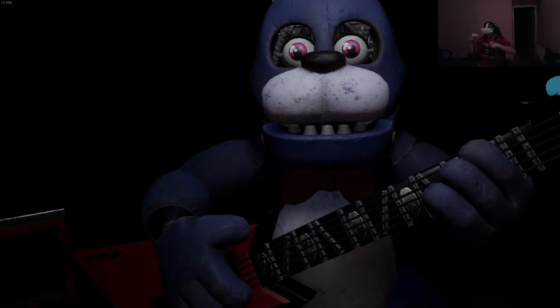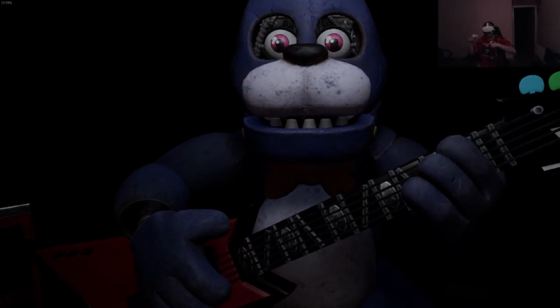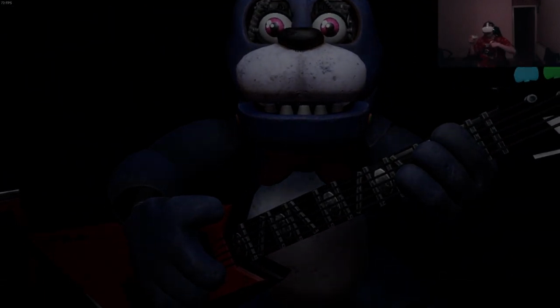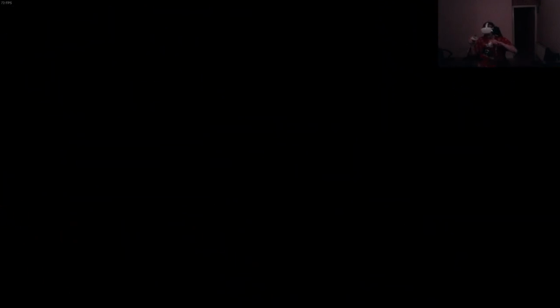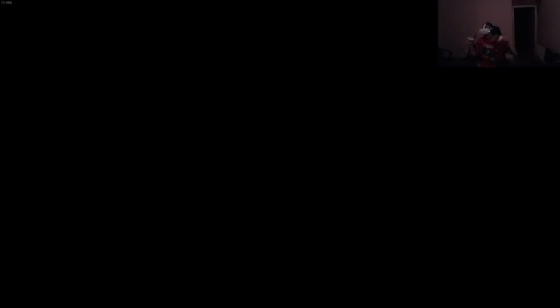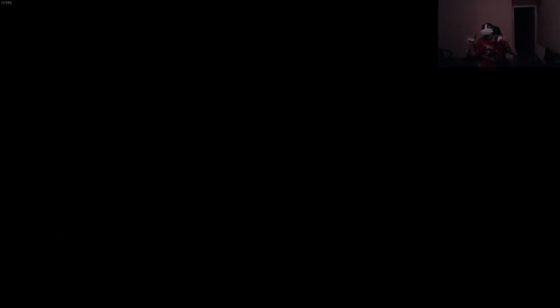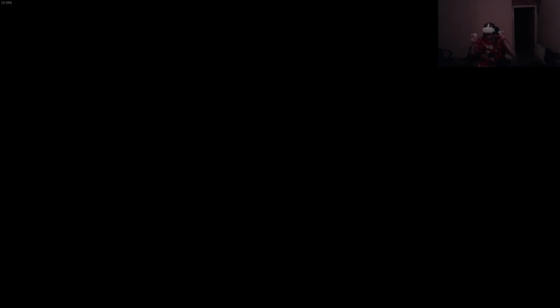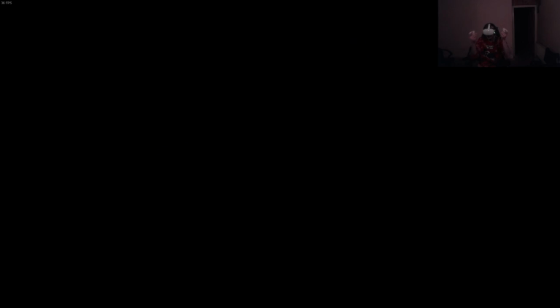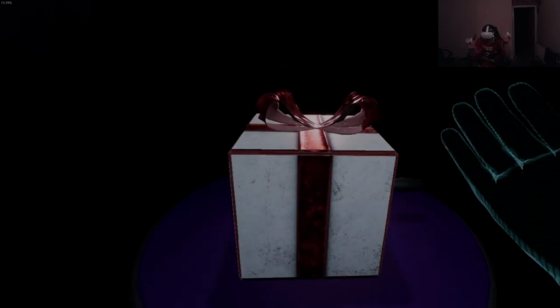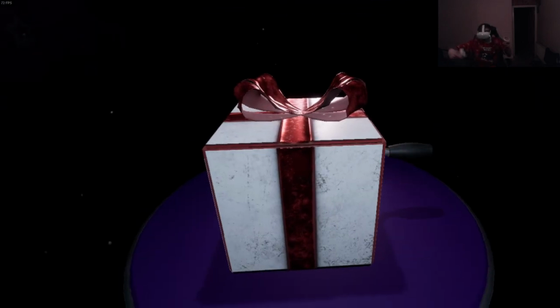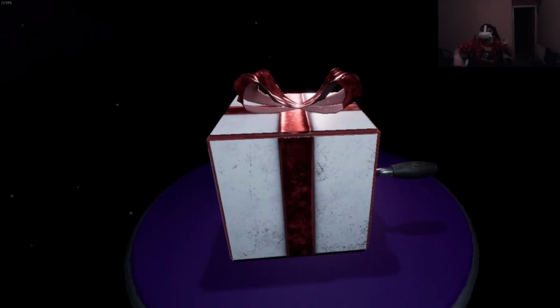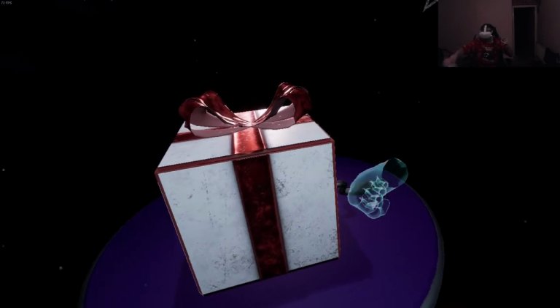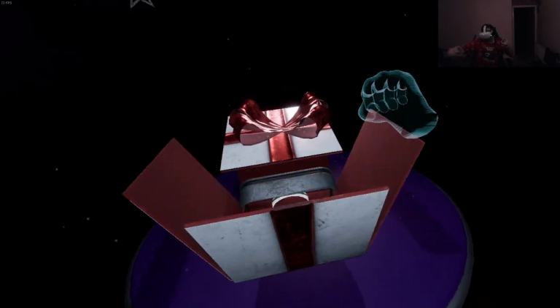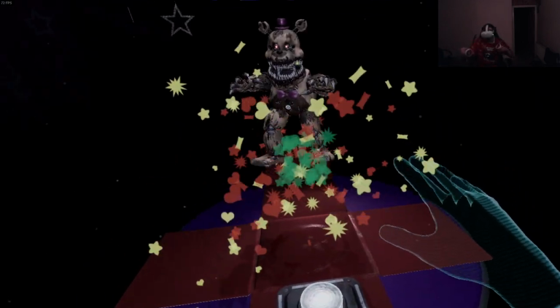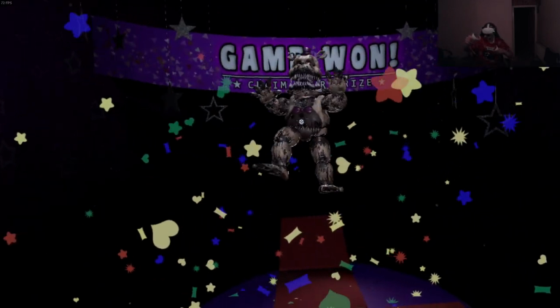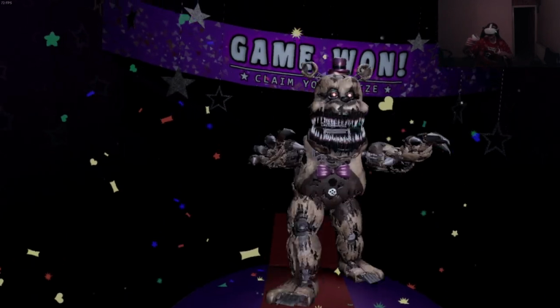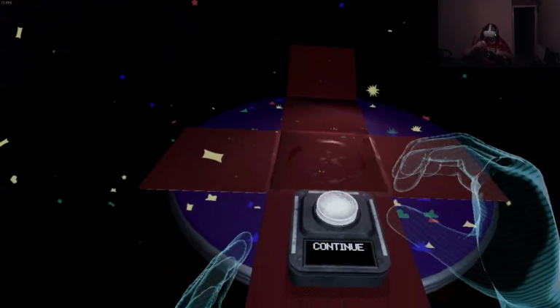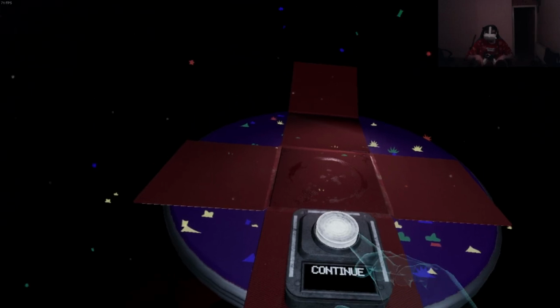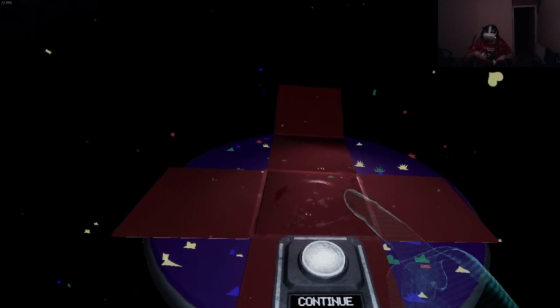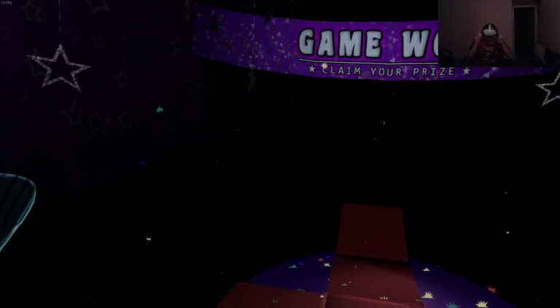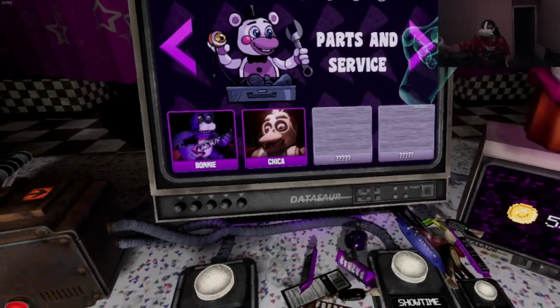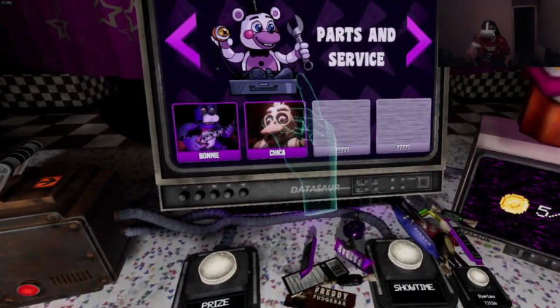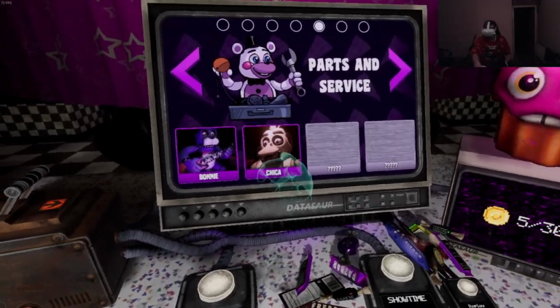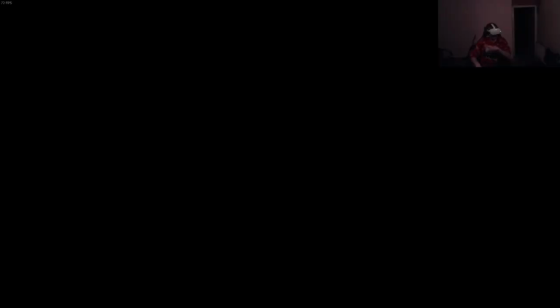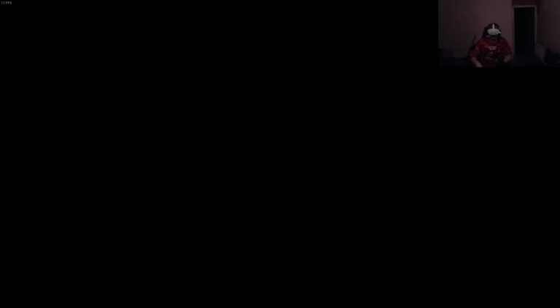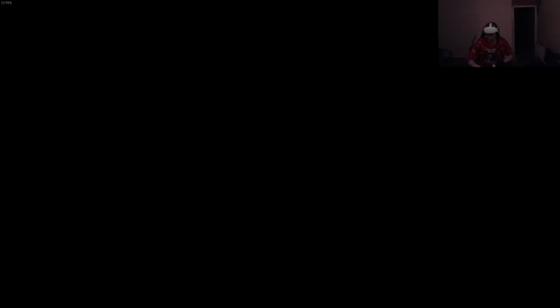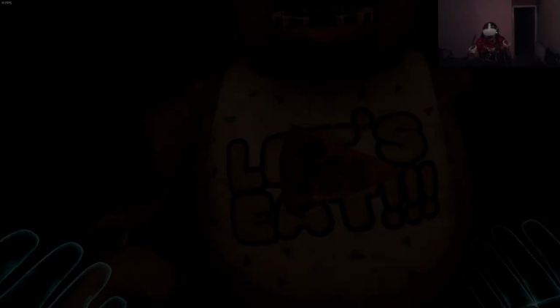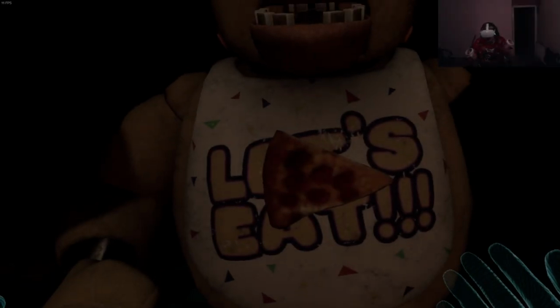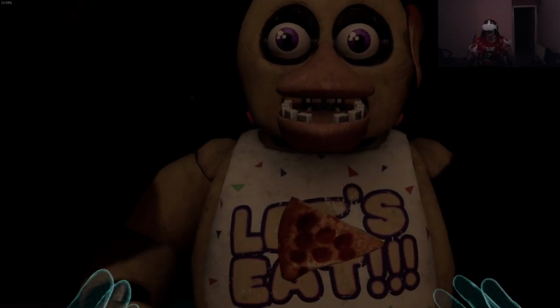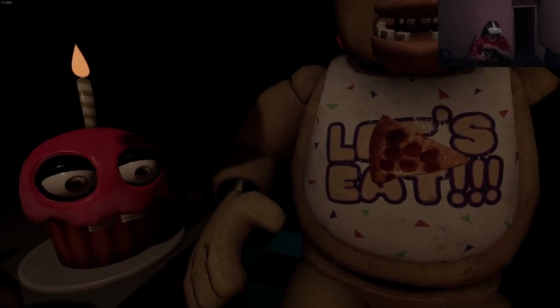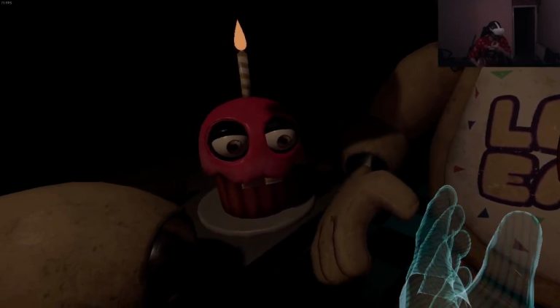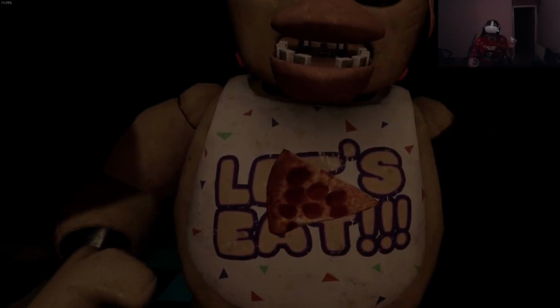Well done - that concludes your Parts and Service task, see you next time. He is massive! That's a big animatronic. Don't jump scare me, I swear. I had that one before. That wasn't so bad. Let's do Chica now.